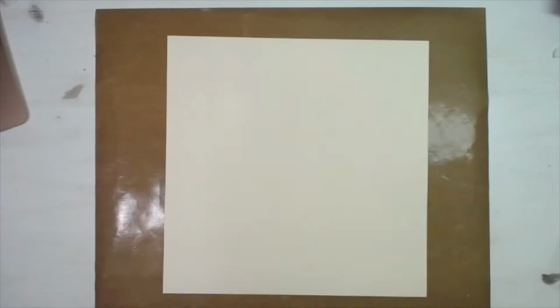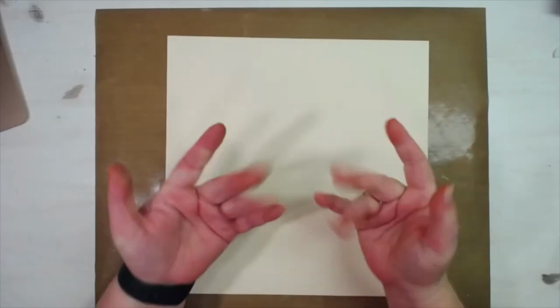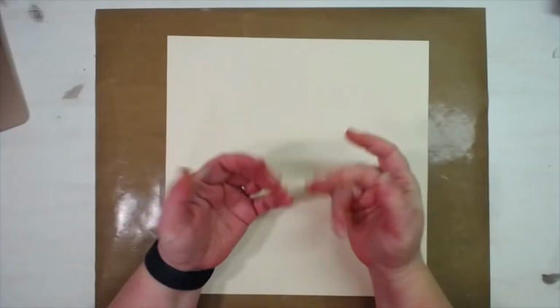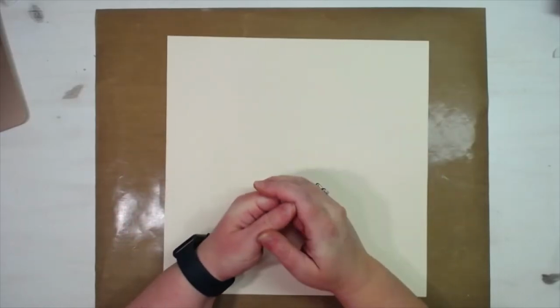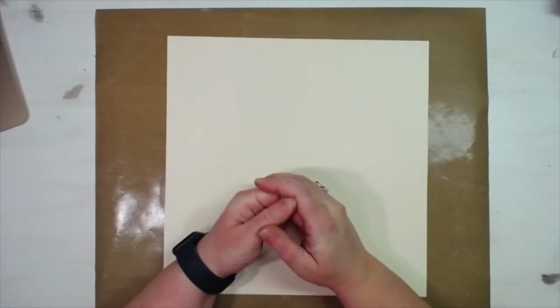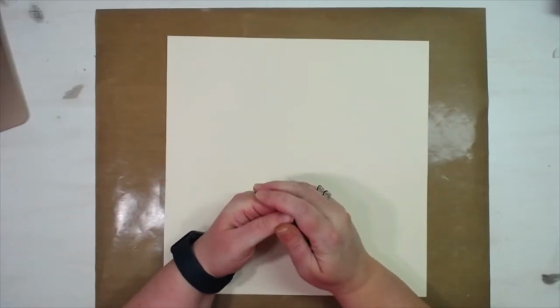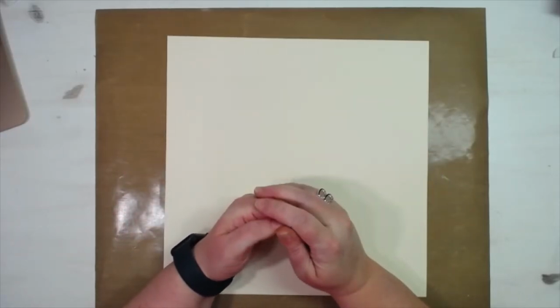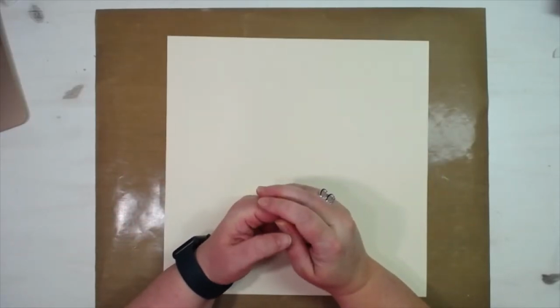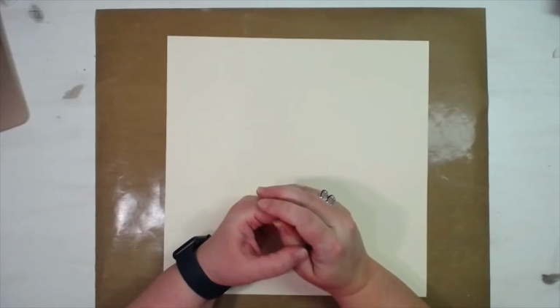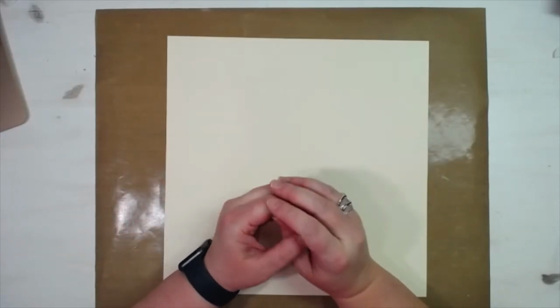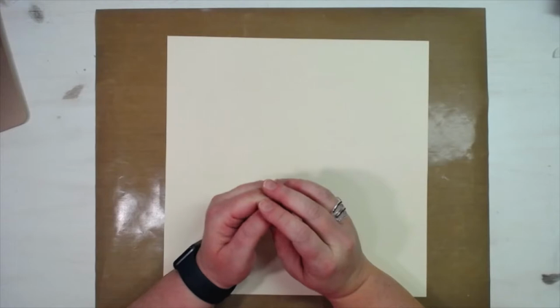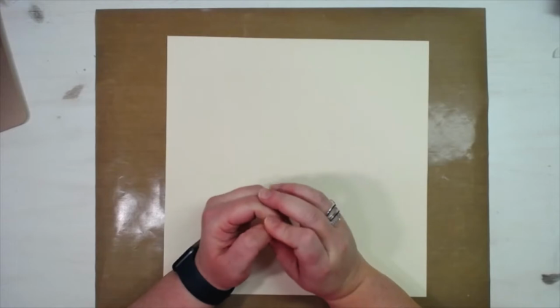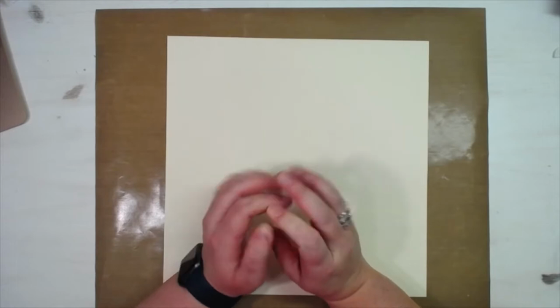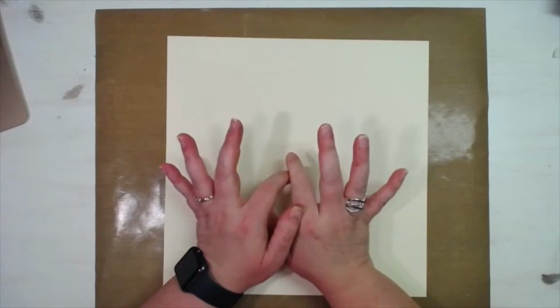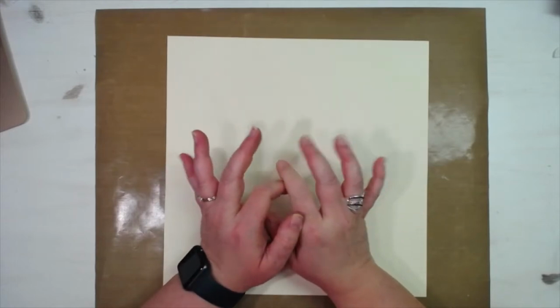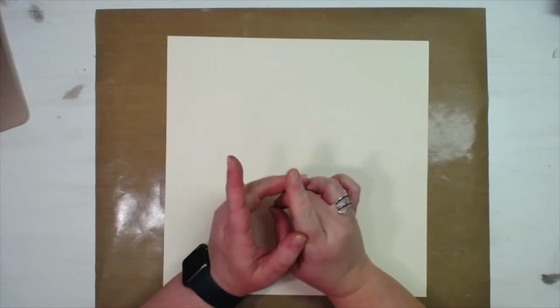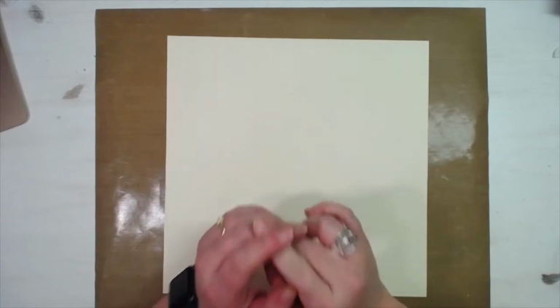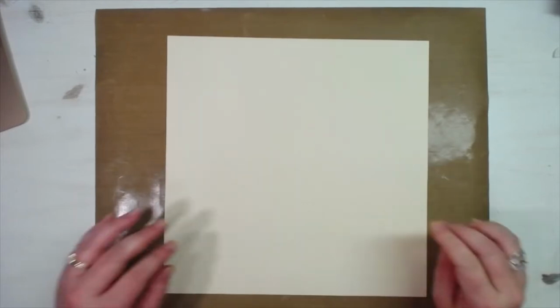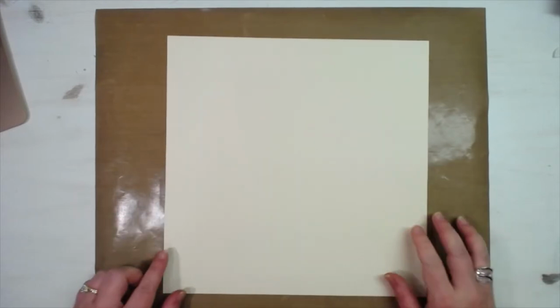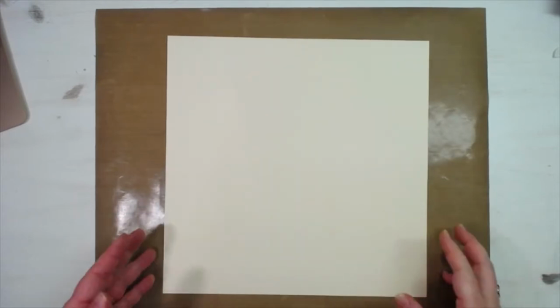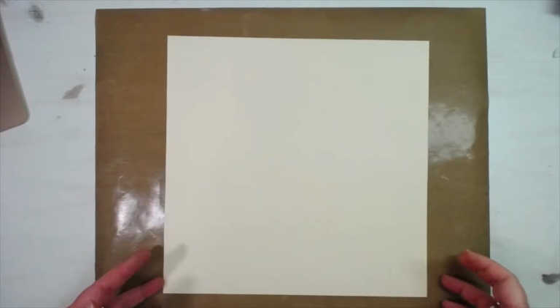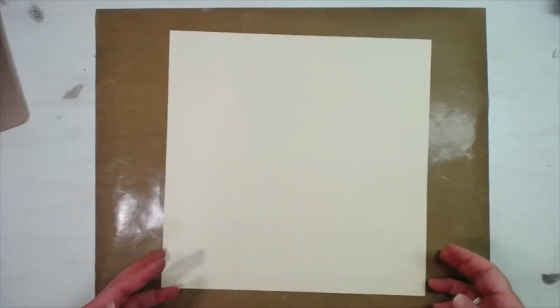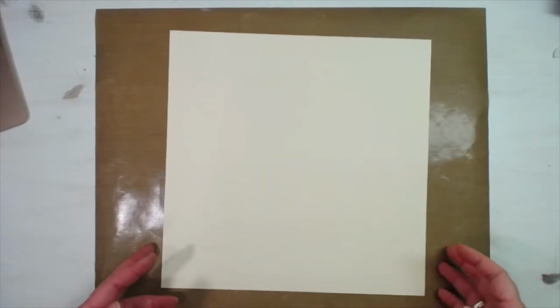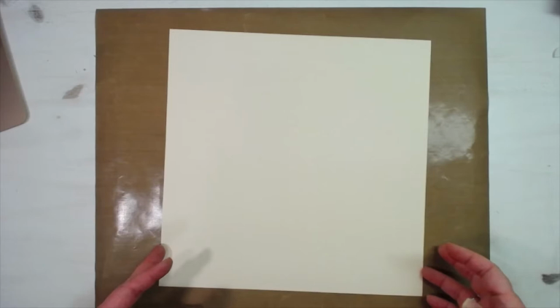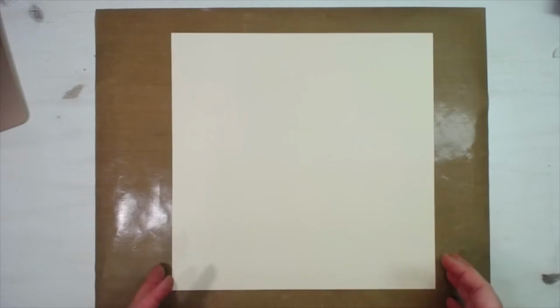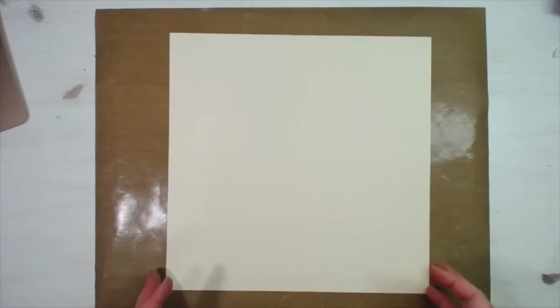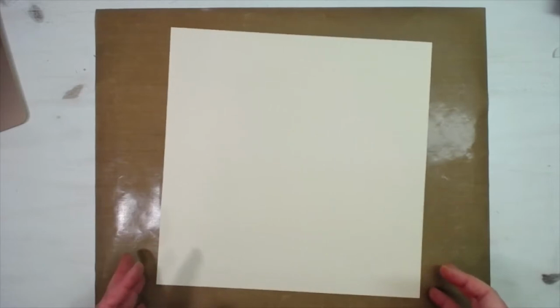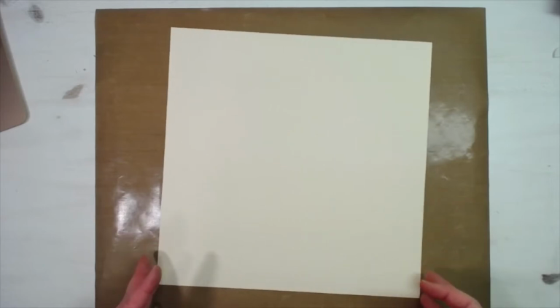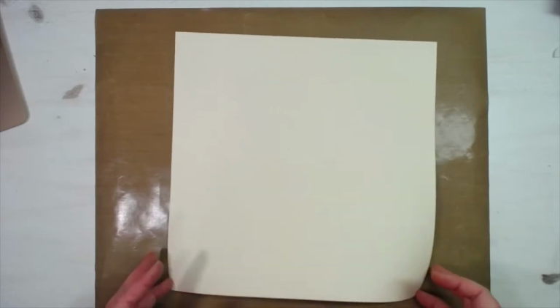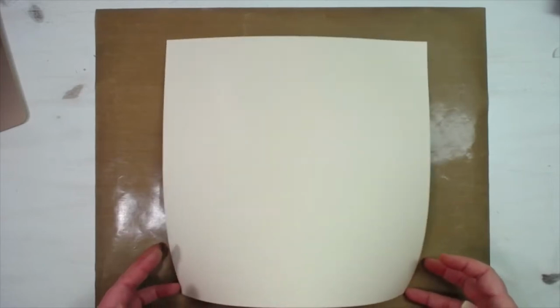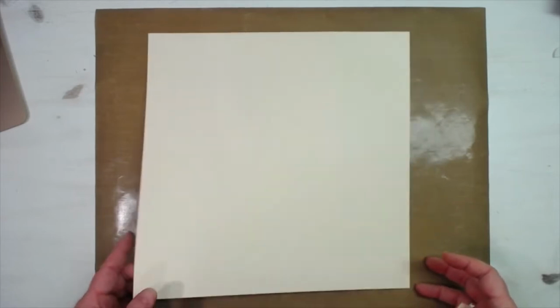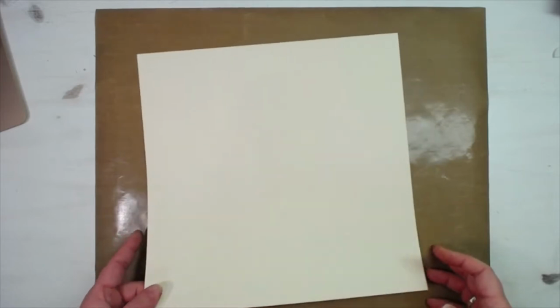Hey everybody, this is Molina from scrapbookingwithme.com, Crafty Scrapper, here on YouTube and on Instagram. I wanted to try a tri-fold journal.